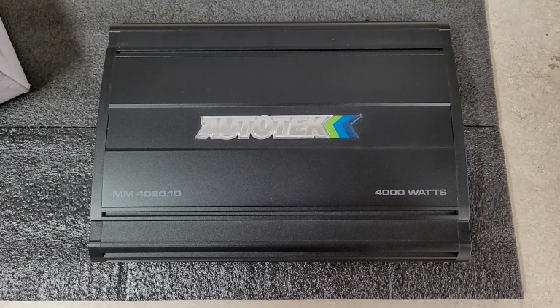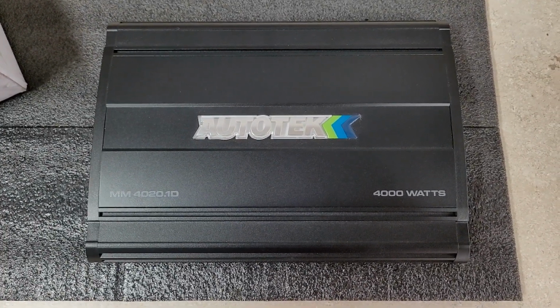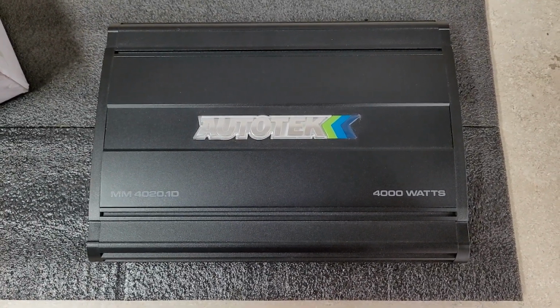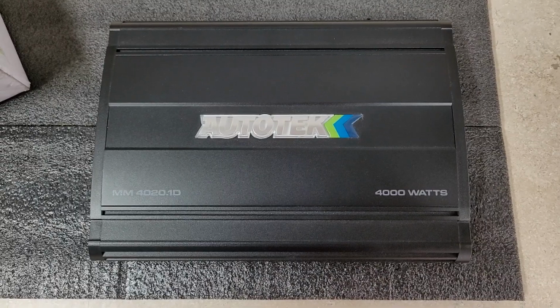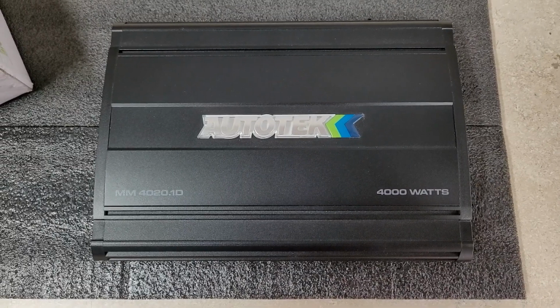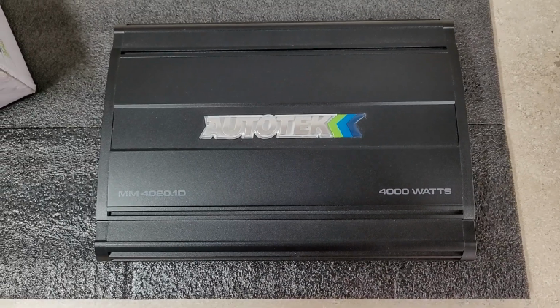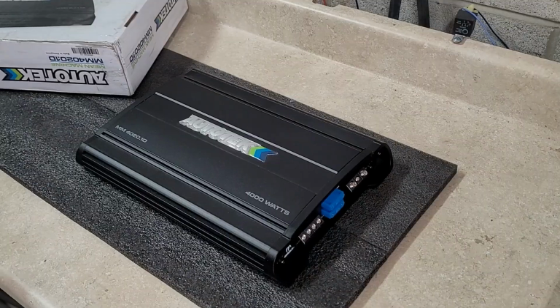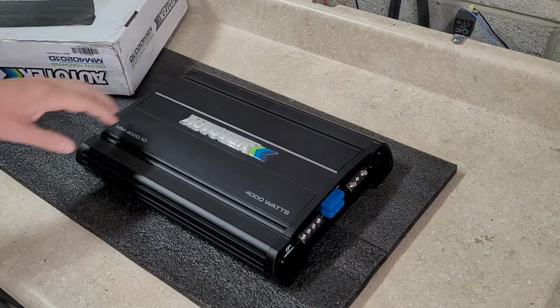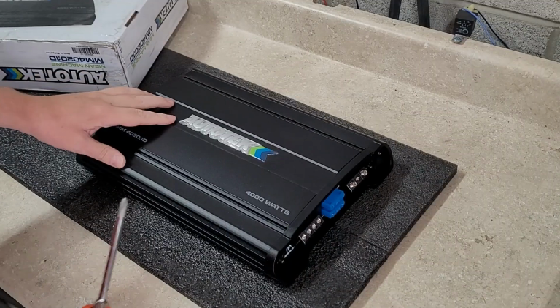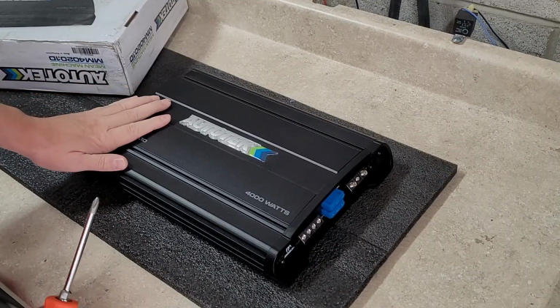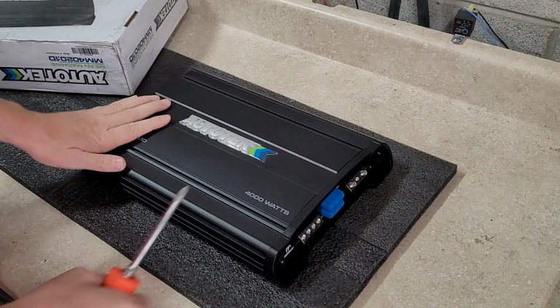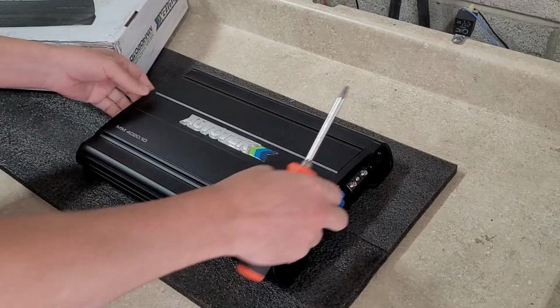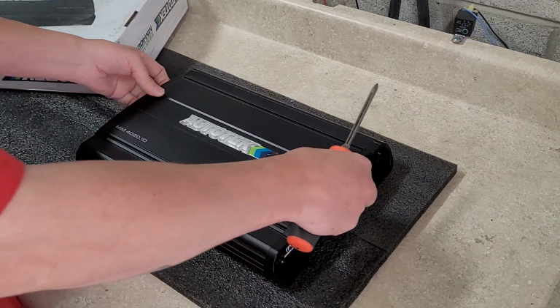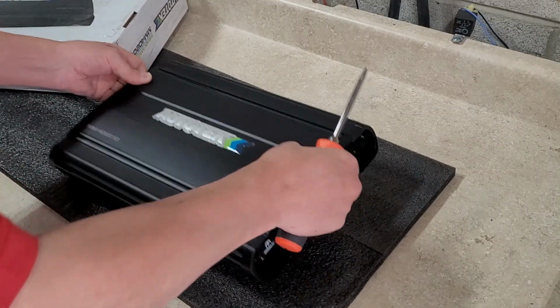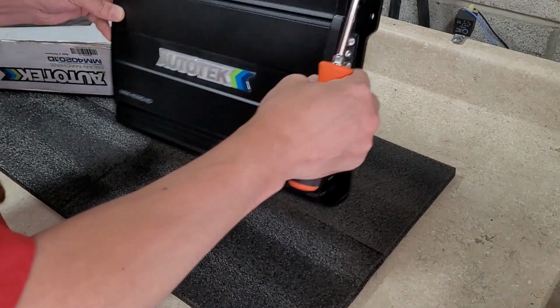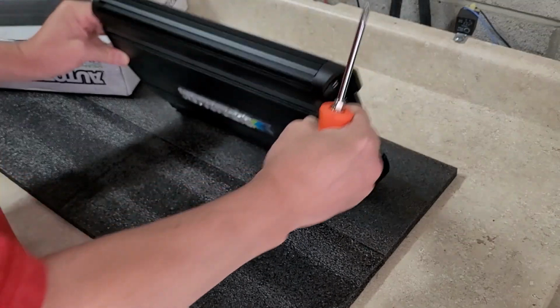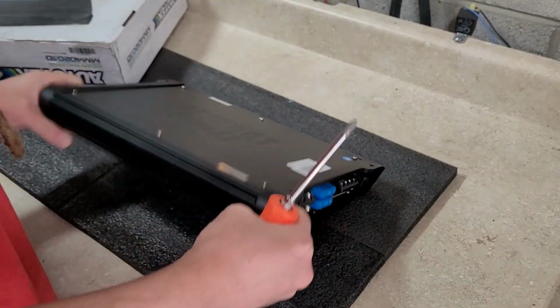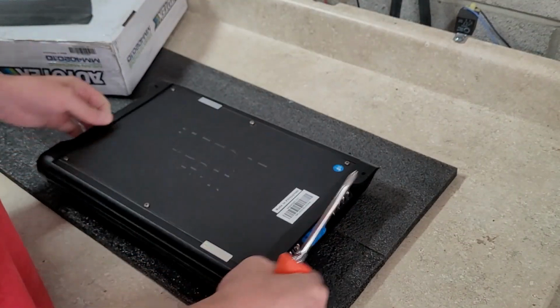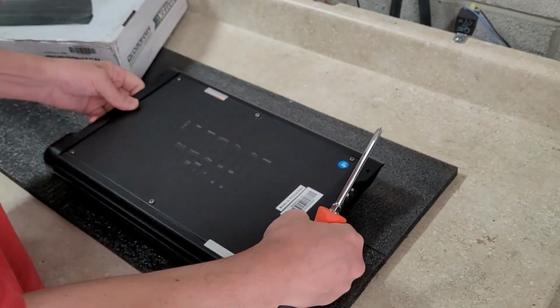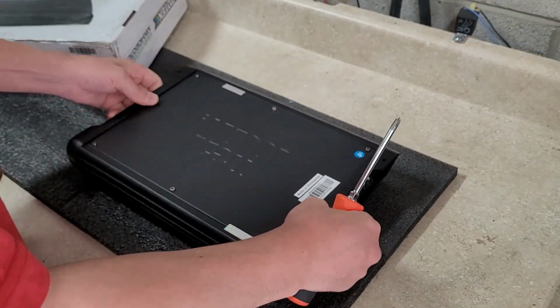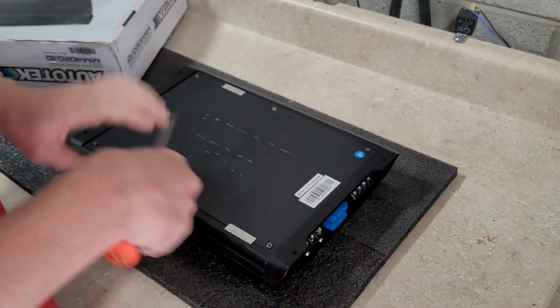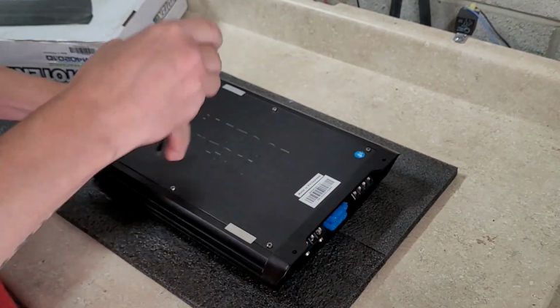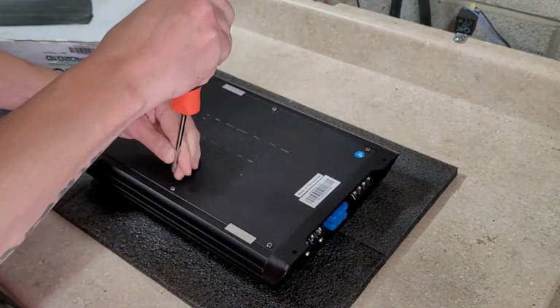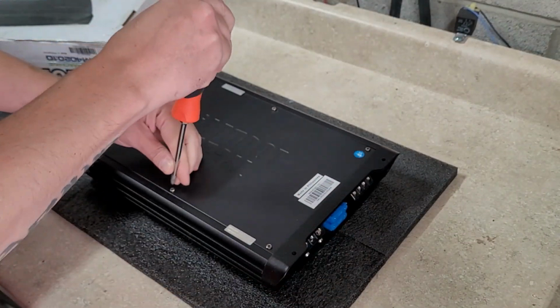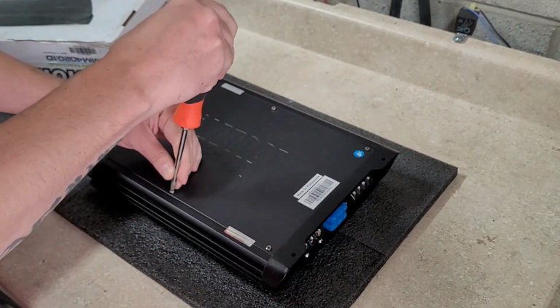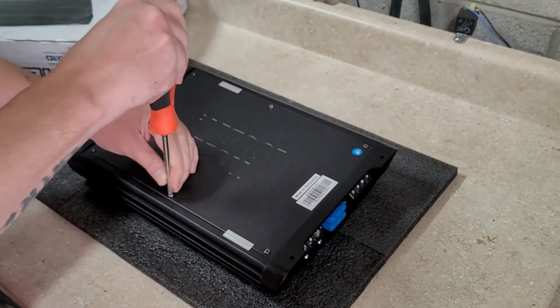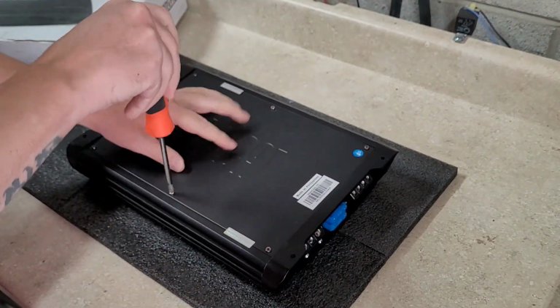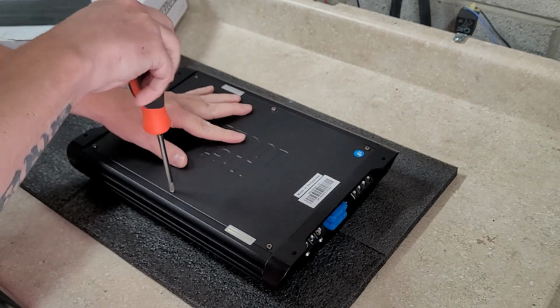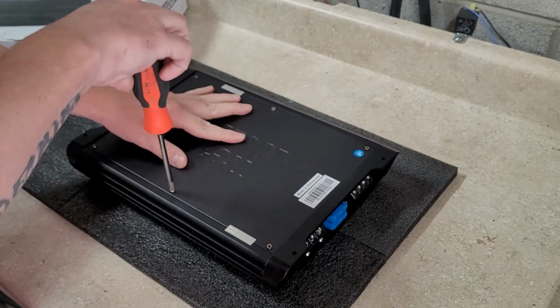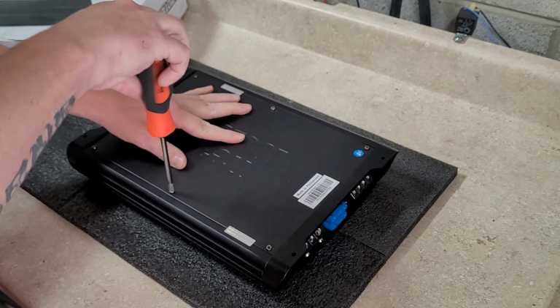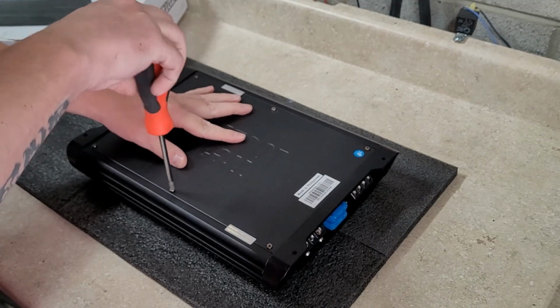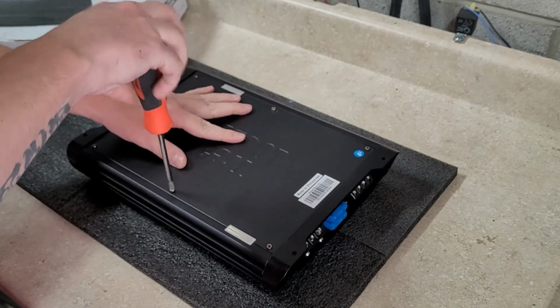Alright, so I've got the amp on my bench here. You guys can follow and see how we do this. I'm just going to get the back plate off first.